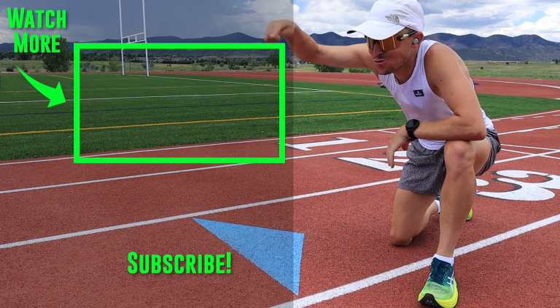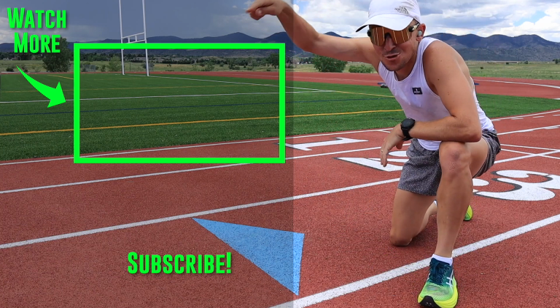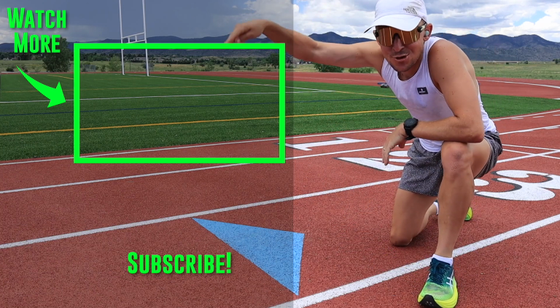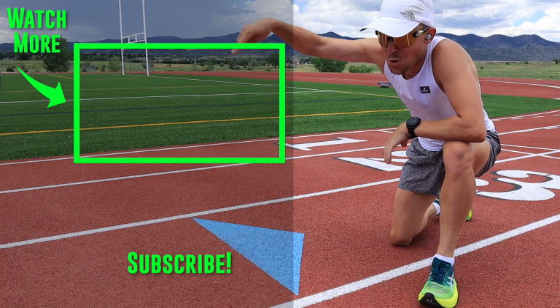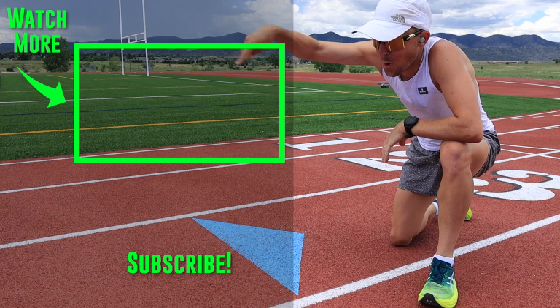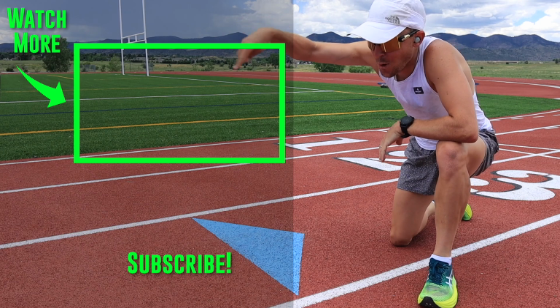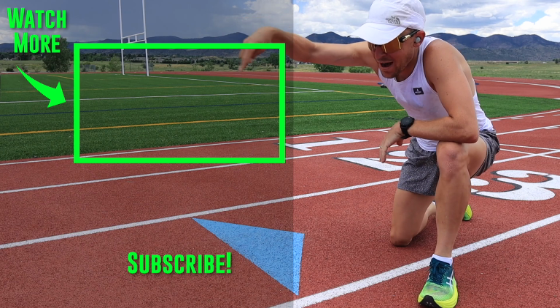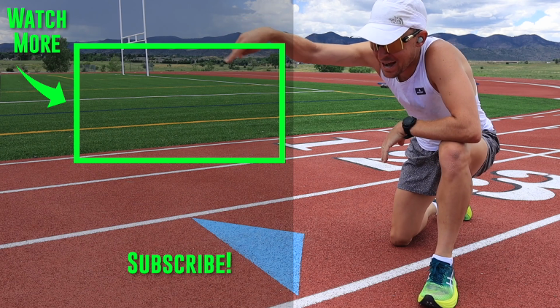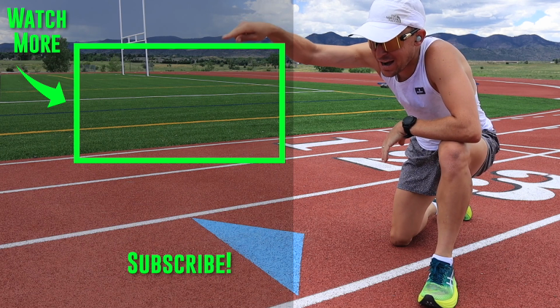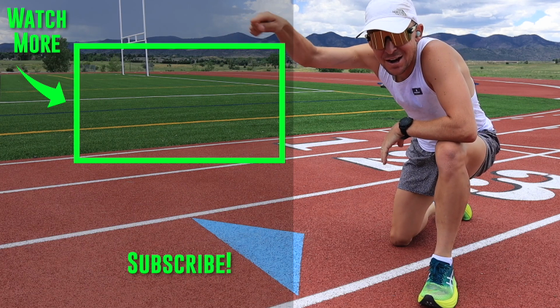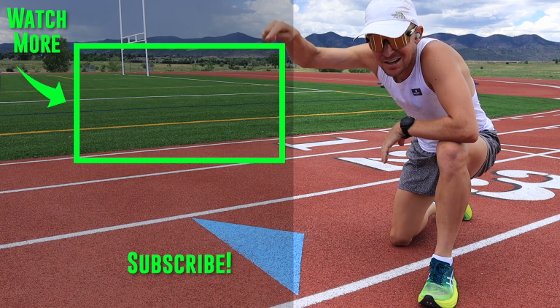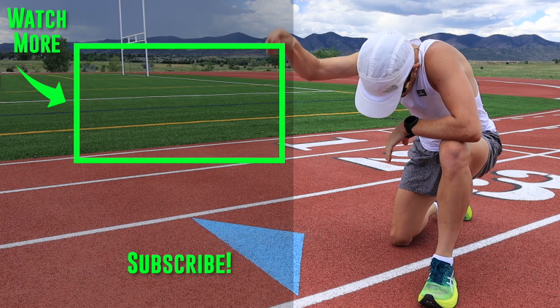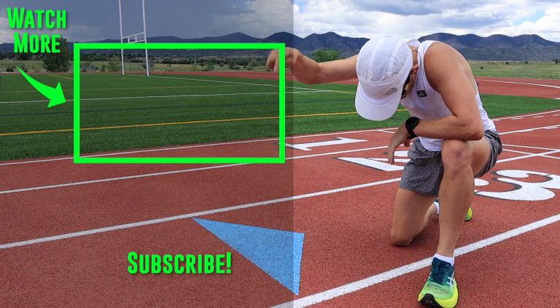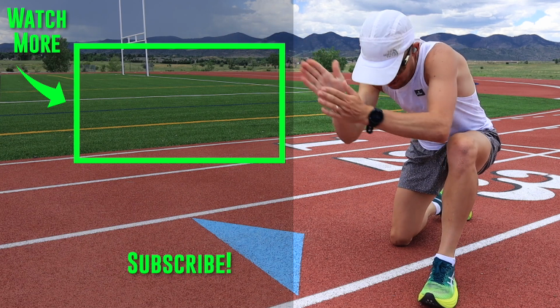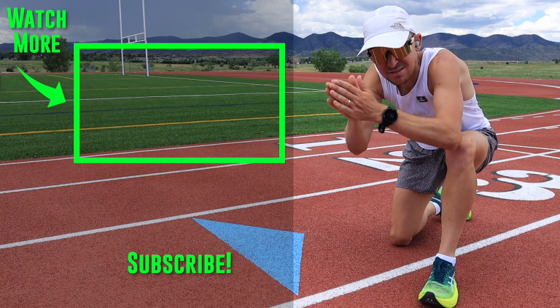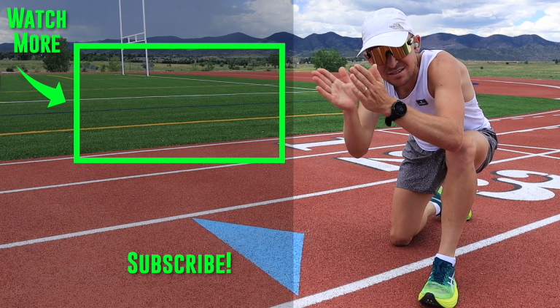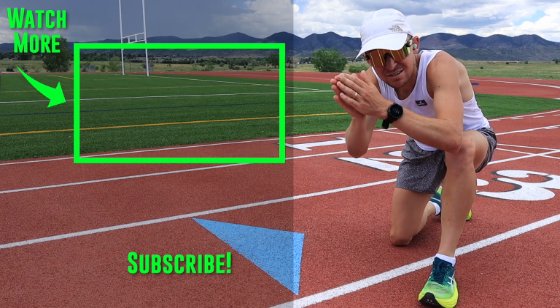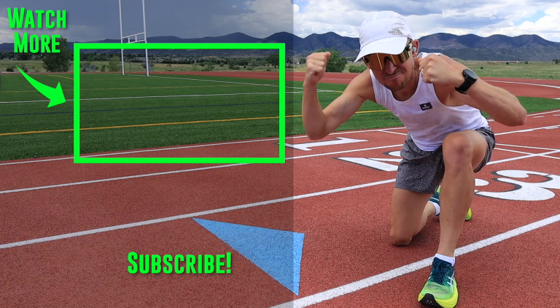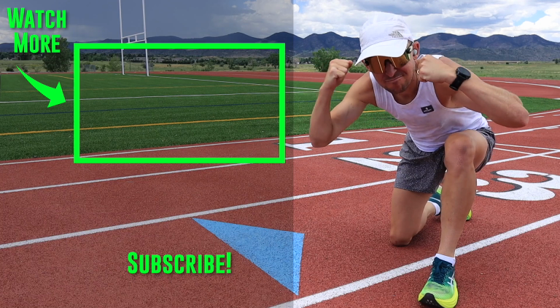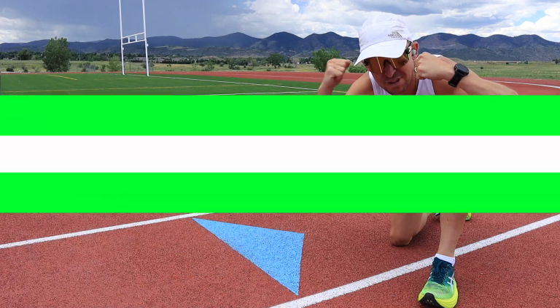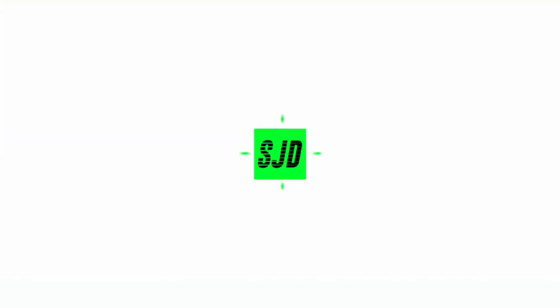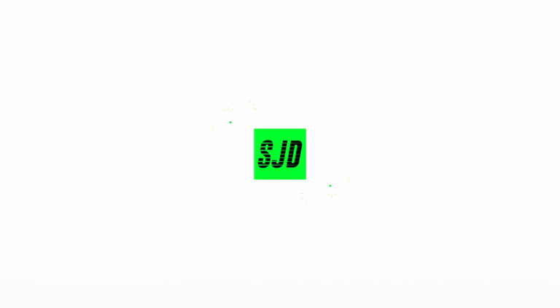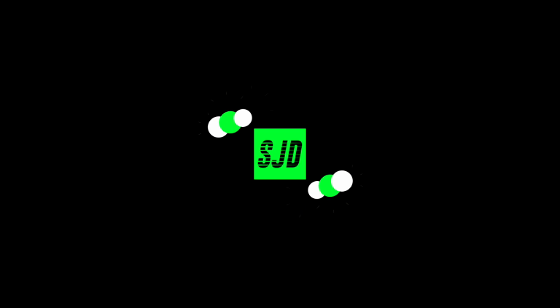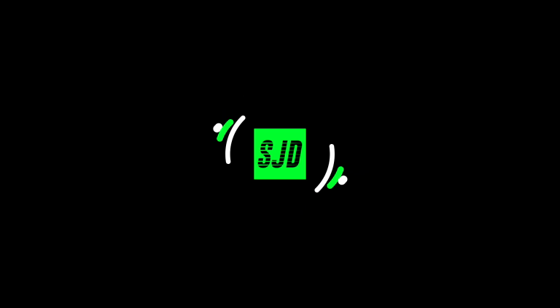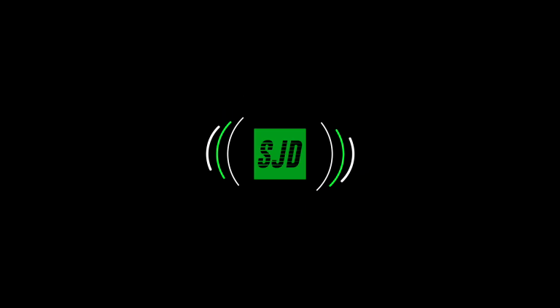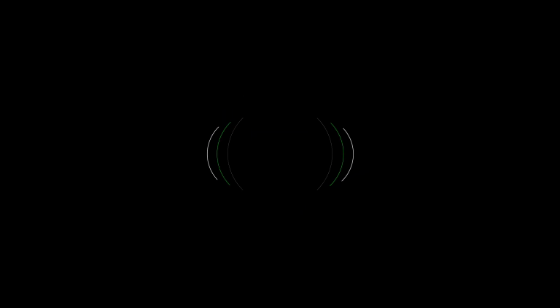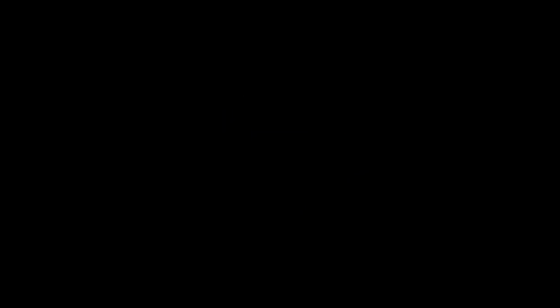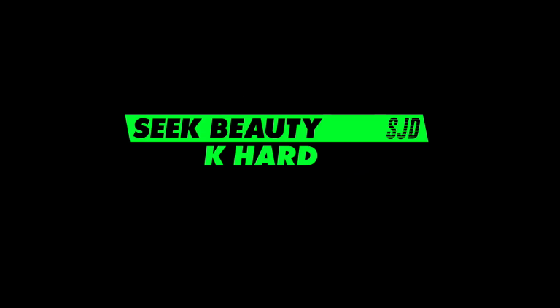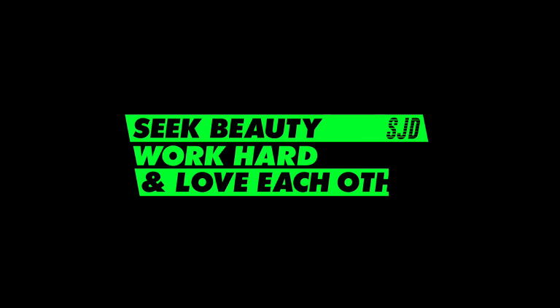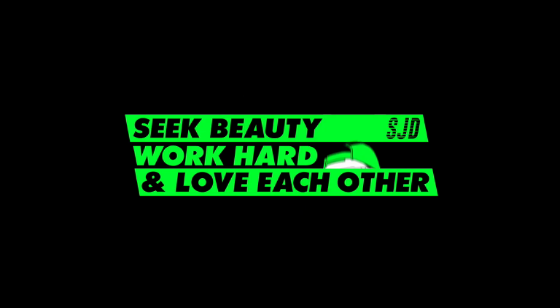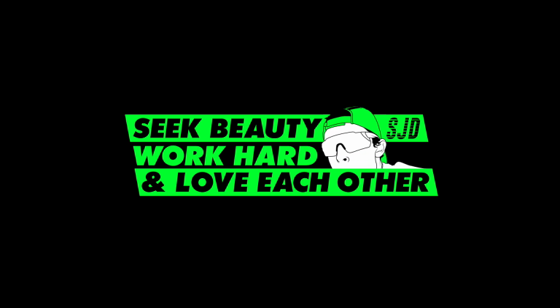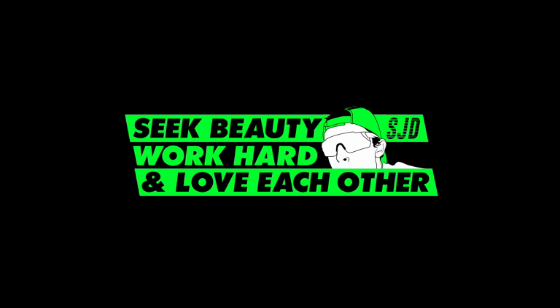And there you have it — we'll toss it to yesterday's vlog right there. Seek beauty, work hard, and love each other. See you tomorrow.